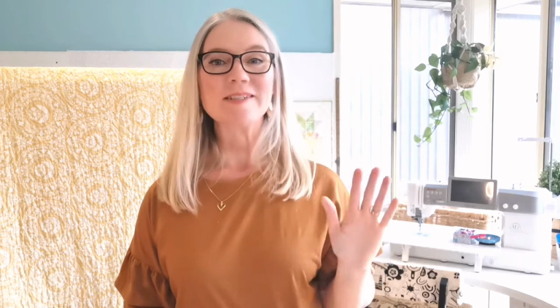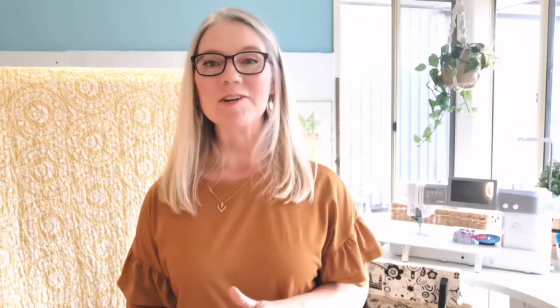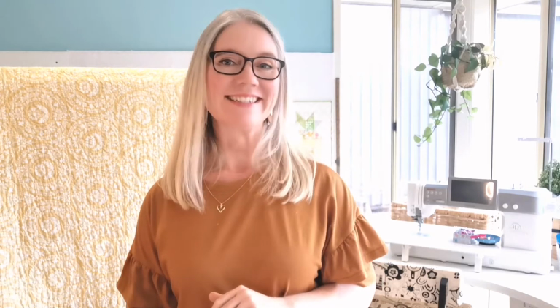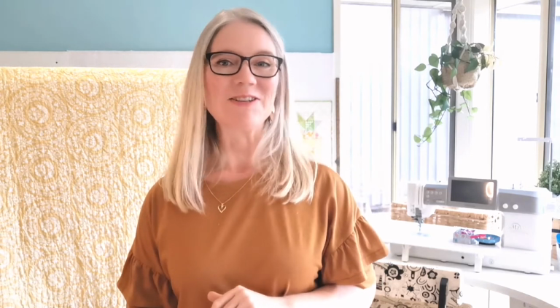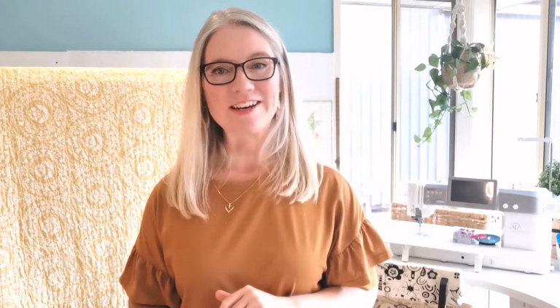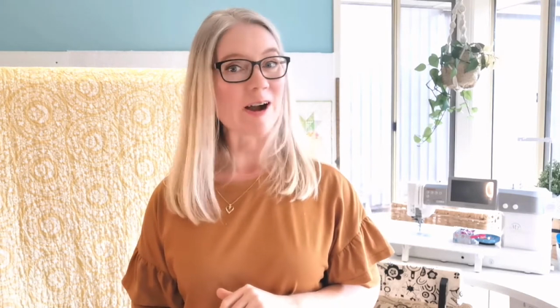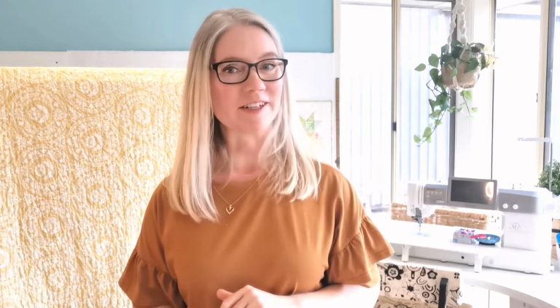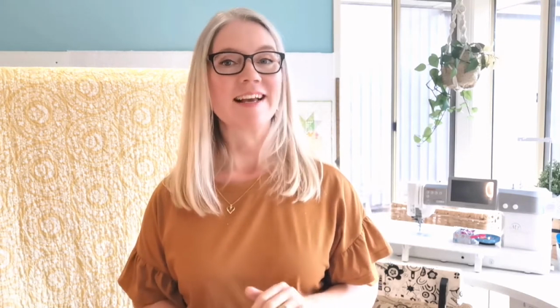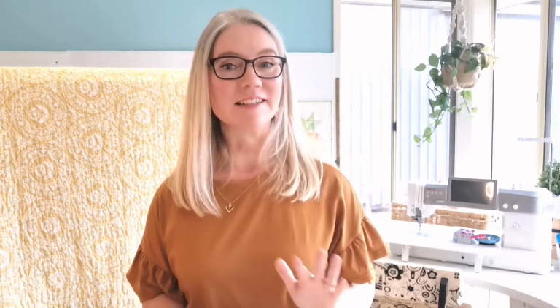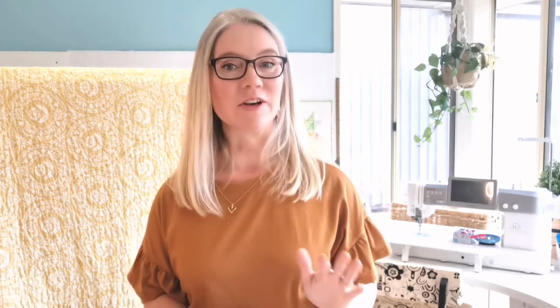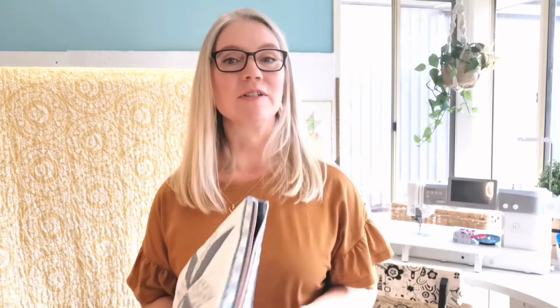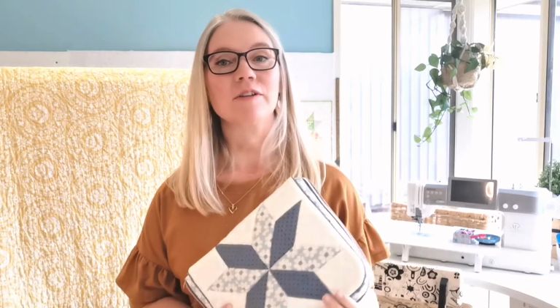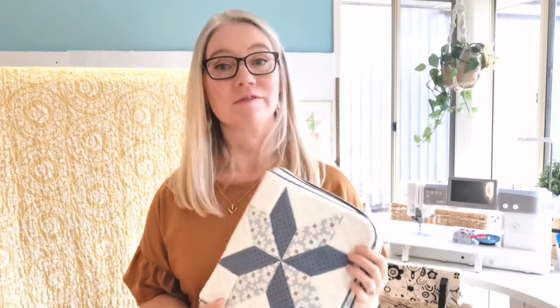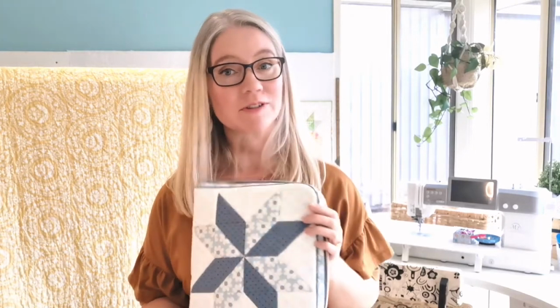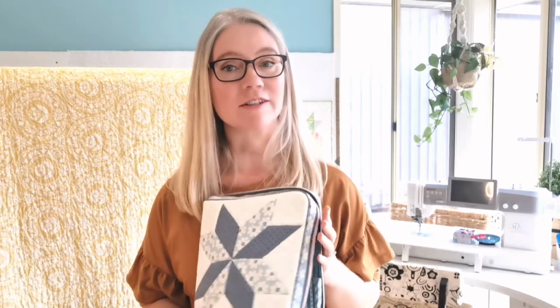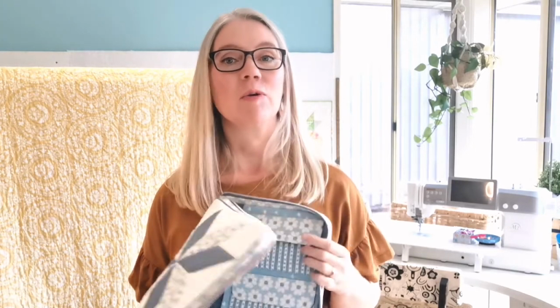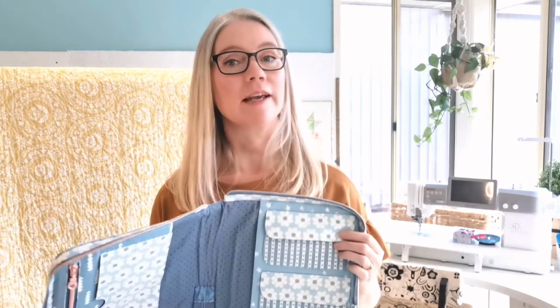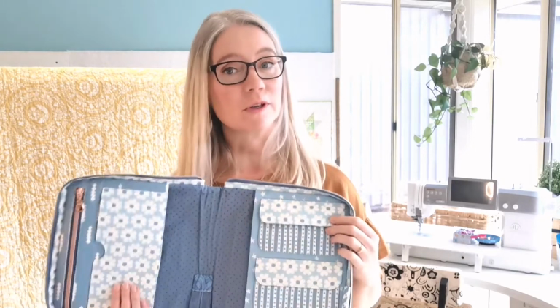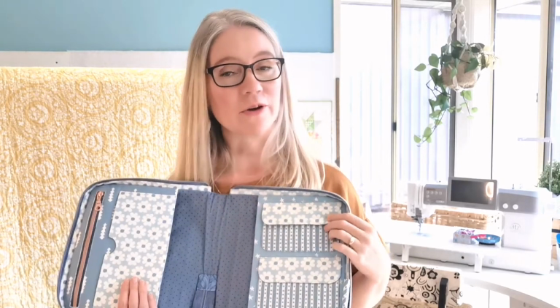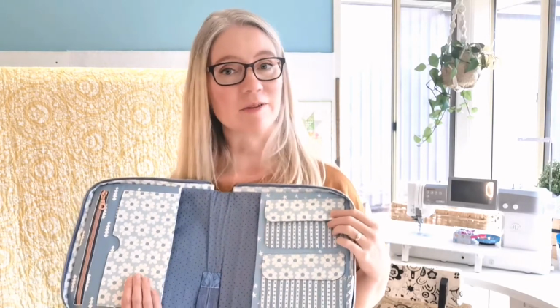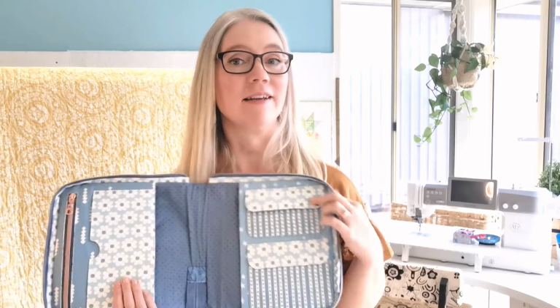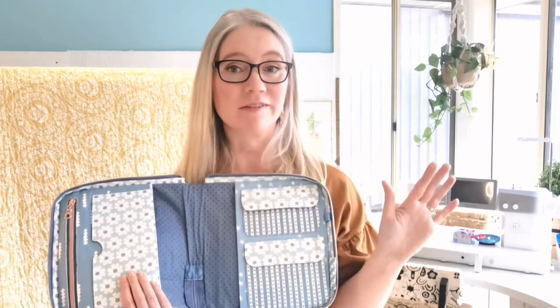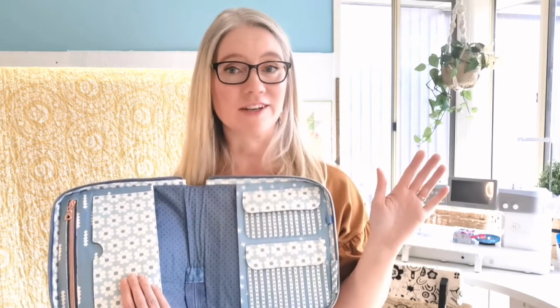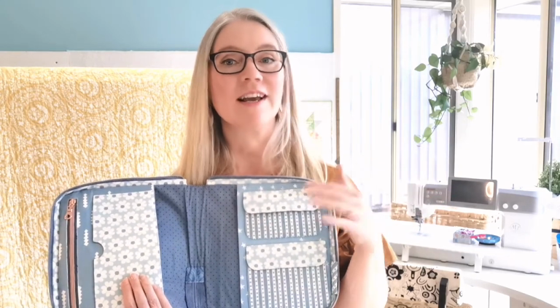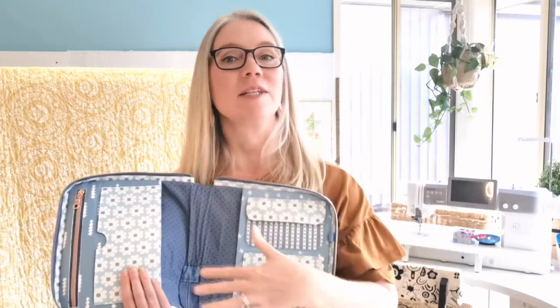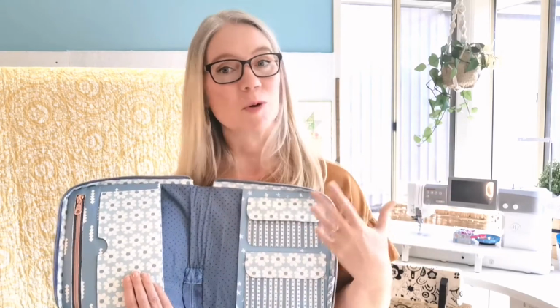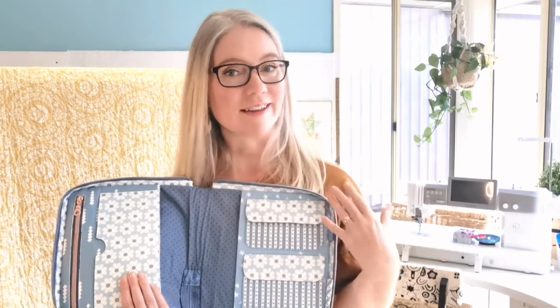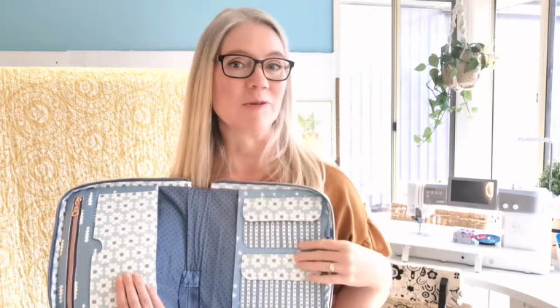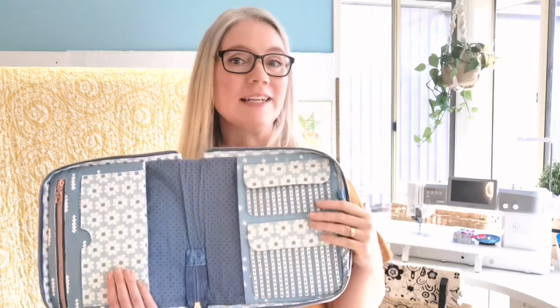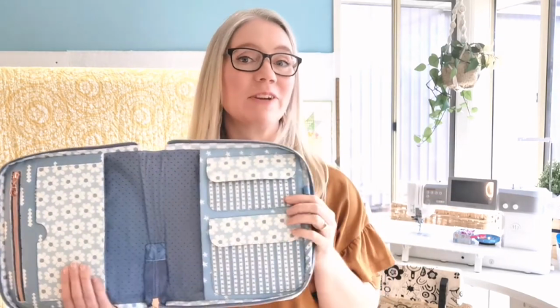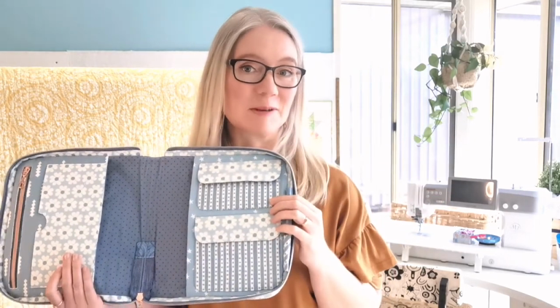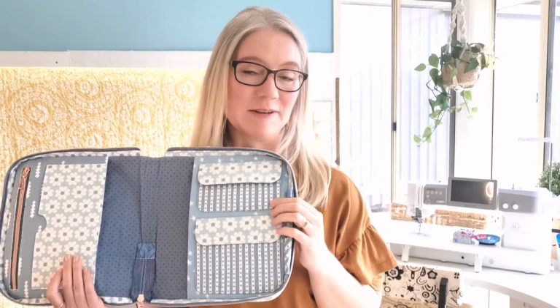Welcome to the Arabesque Scissors YouTube channel. I'm Ali Phillips and in this video I'm going to take you through the final construction where we take all those components that we've made in the previous videos and we sew them all together into a completed creator's compendium.